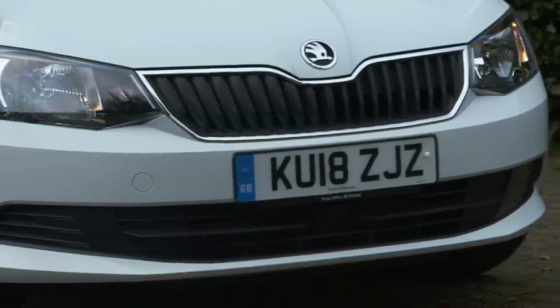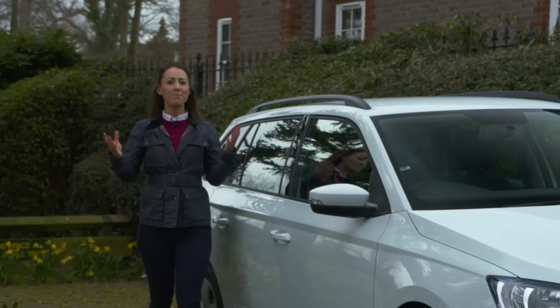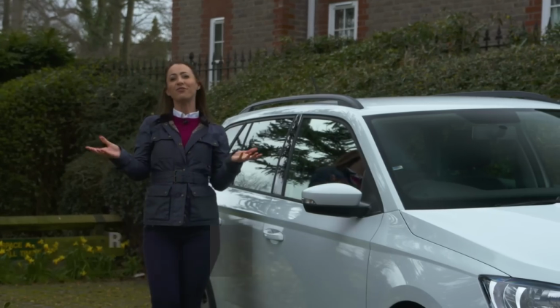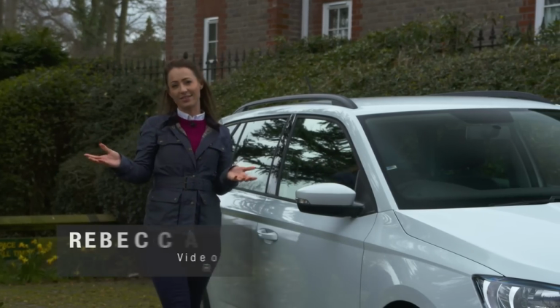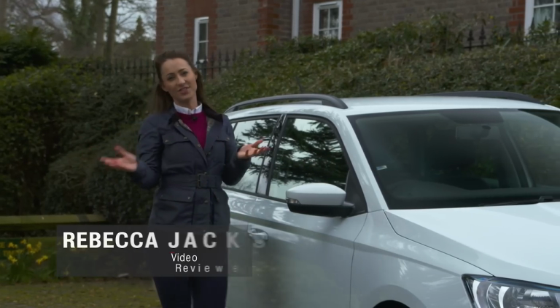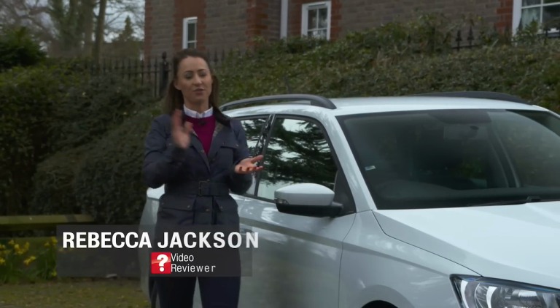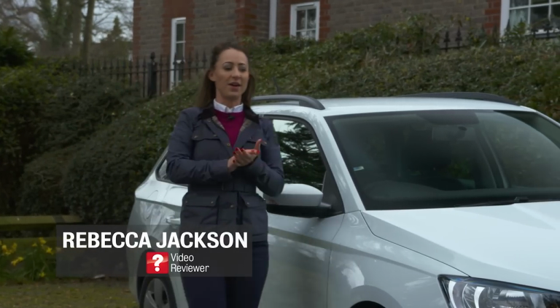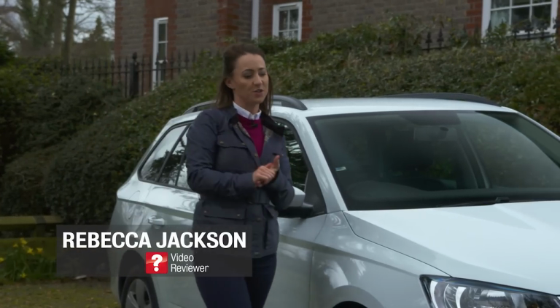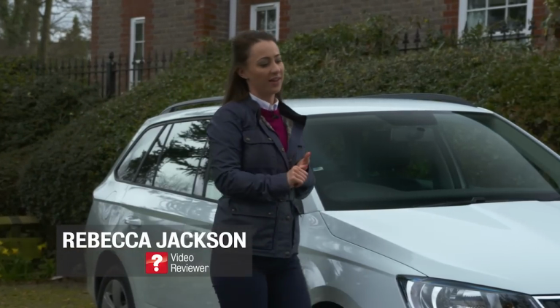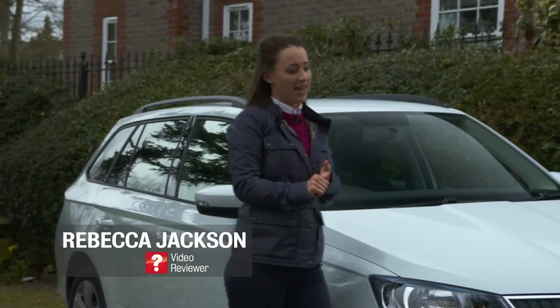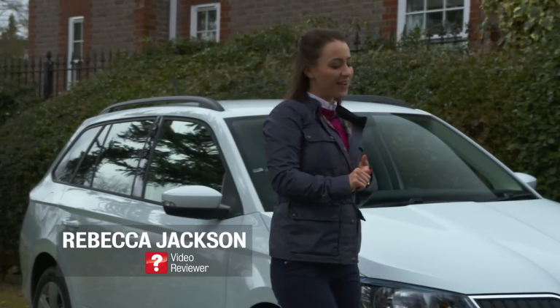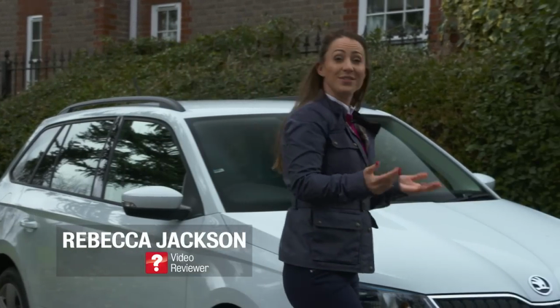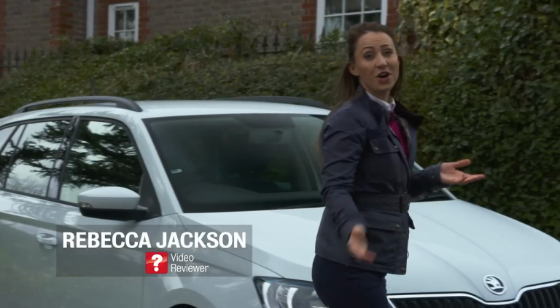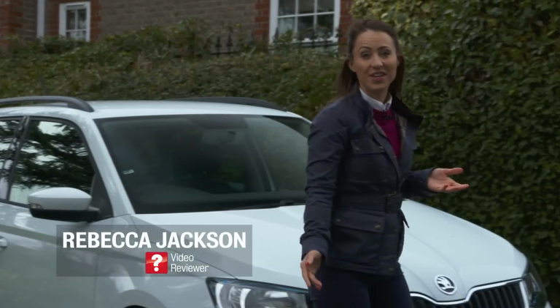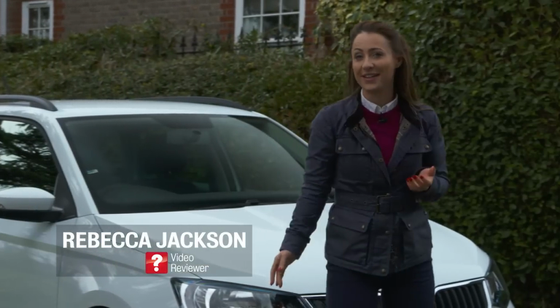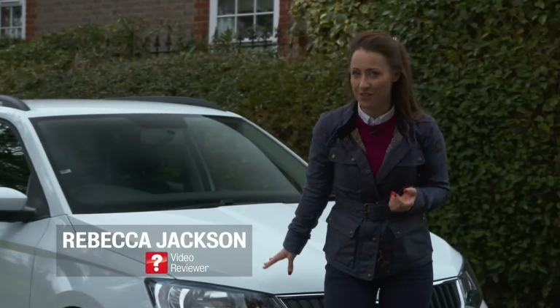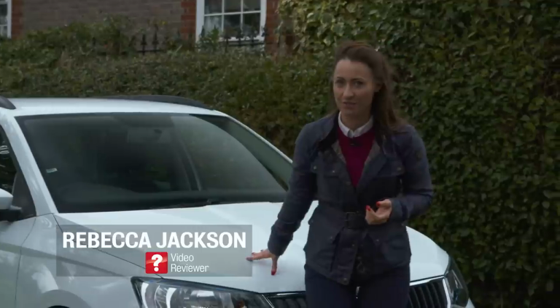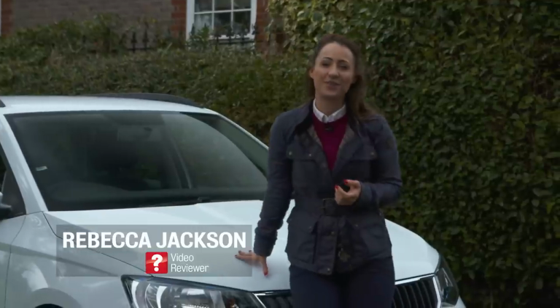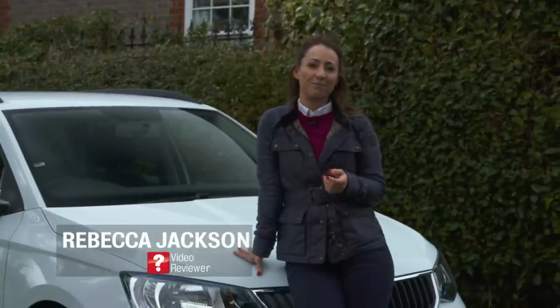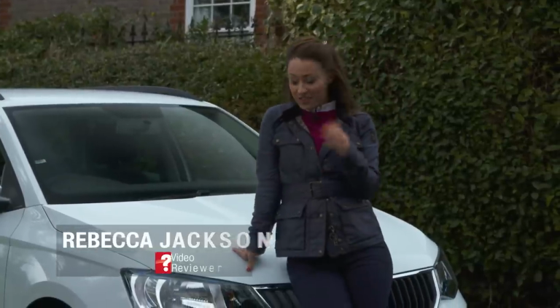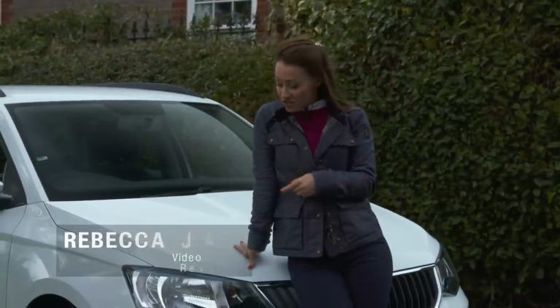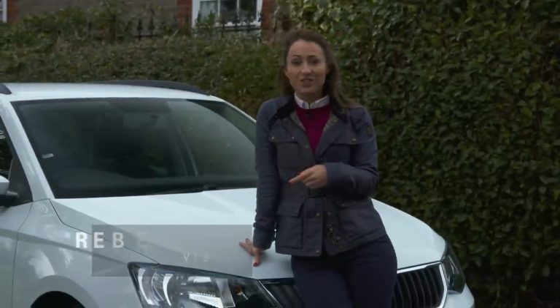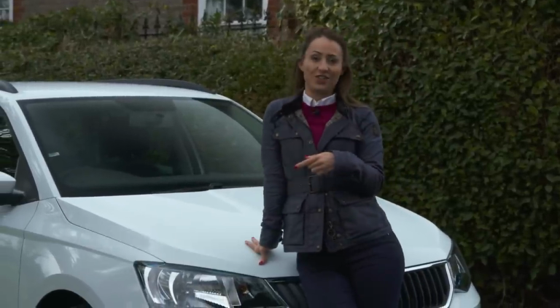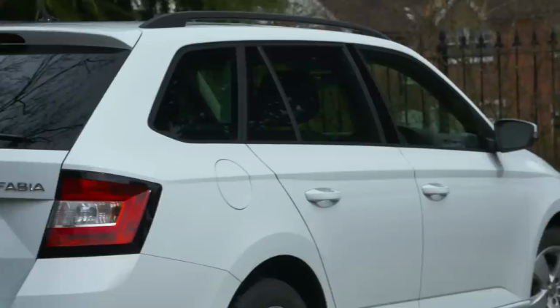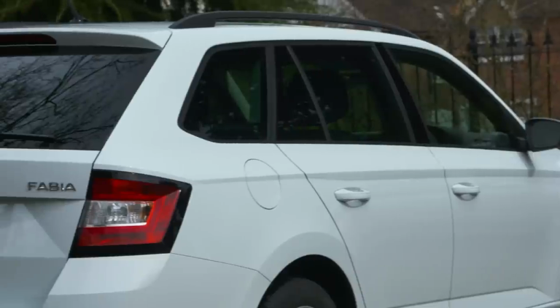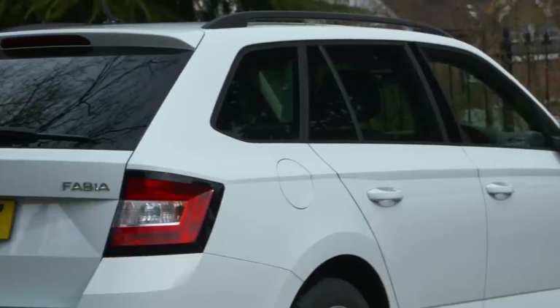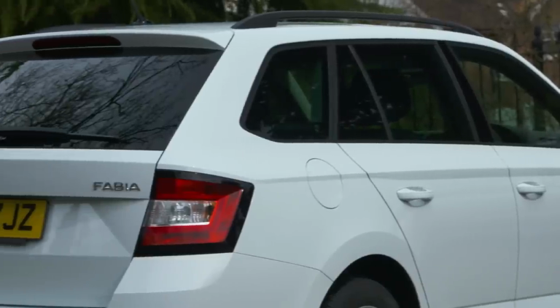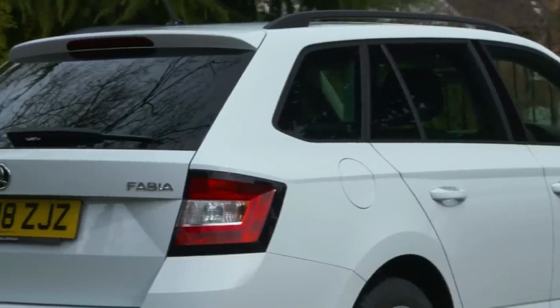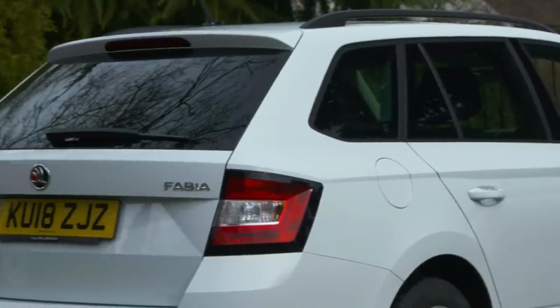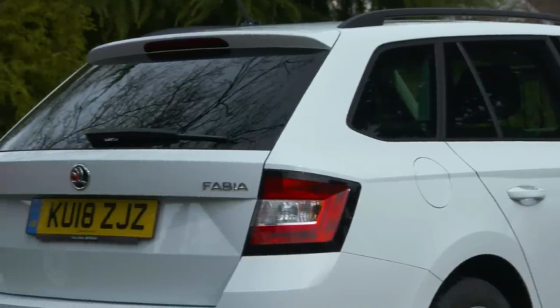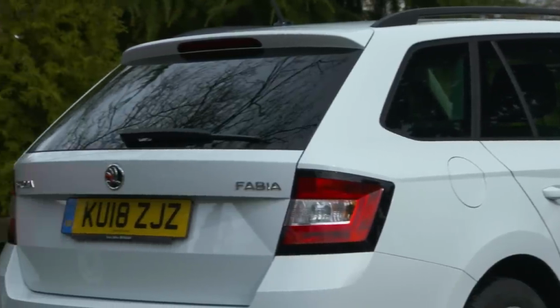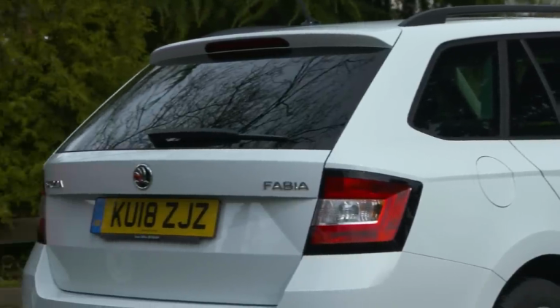We're big fans of the Skoda Fabia hatchback. In fact, it was our car of the year back in 2014, so this stretched version, the Fabia Estate, is already starting off on a good footing.